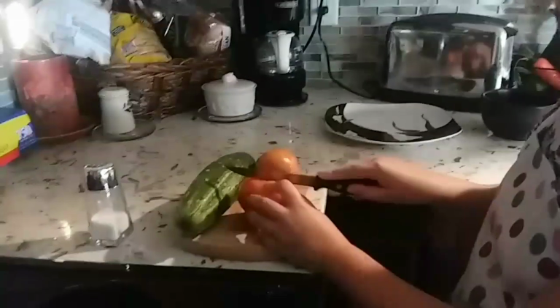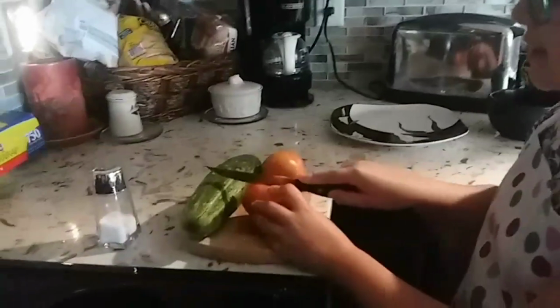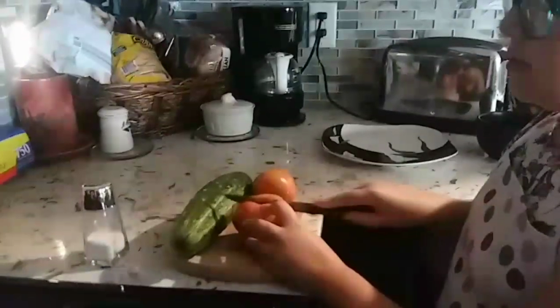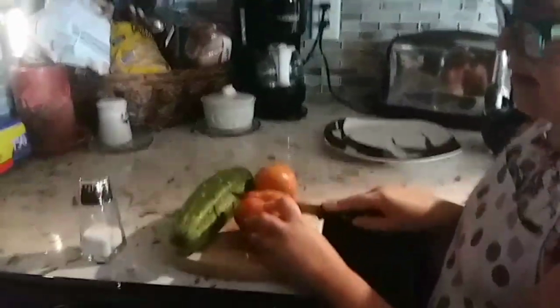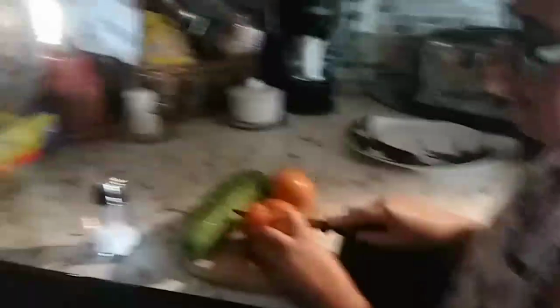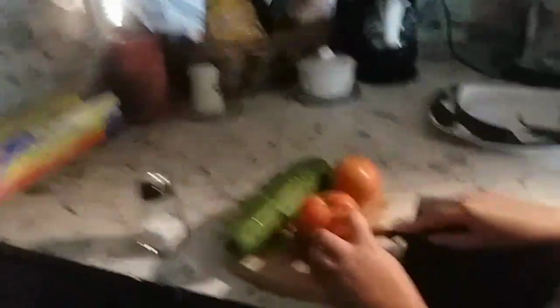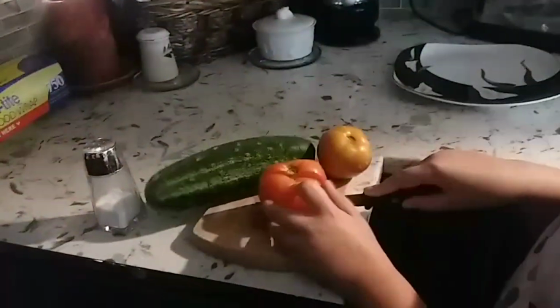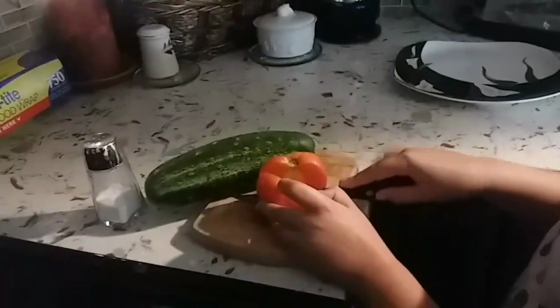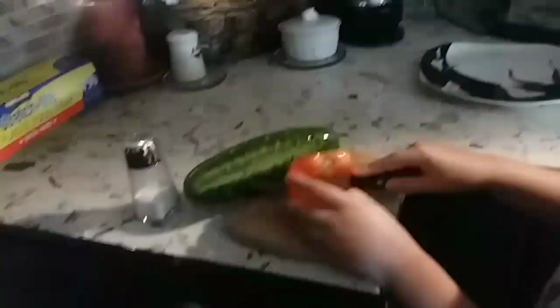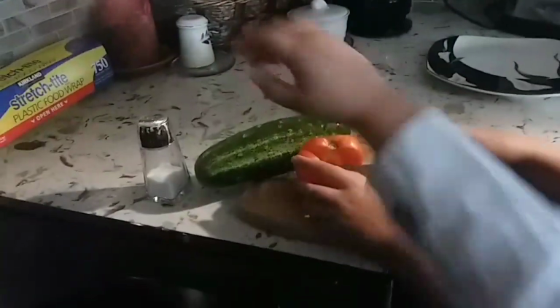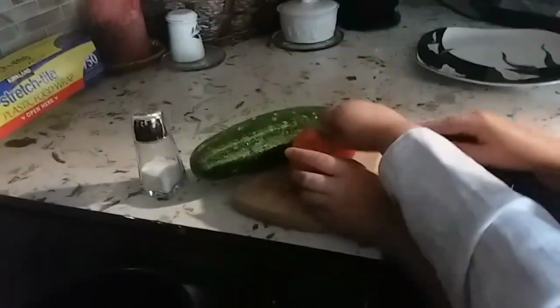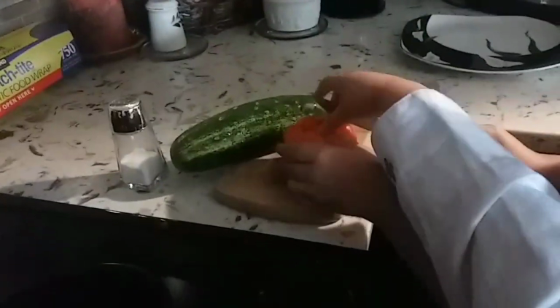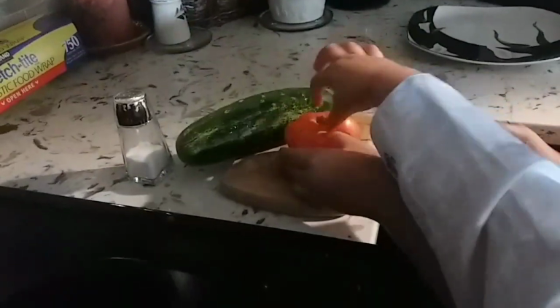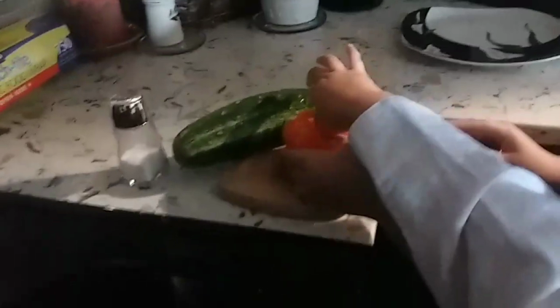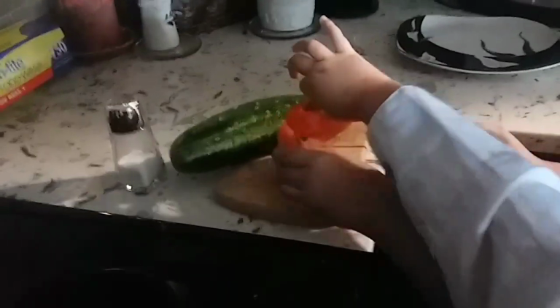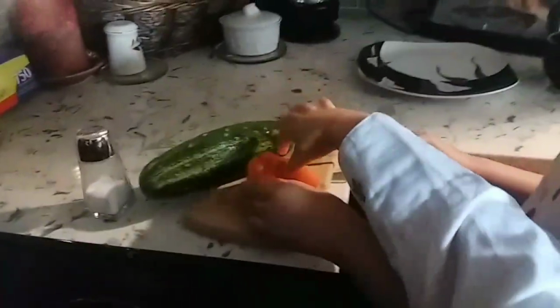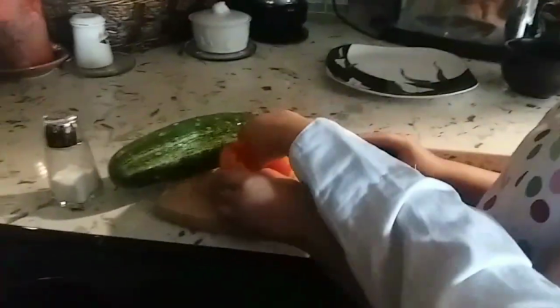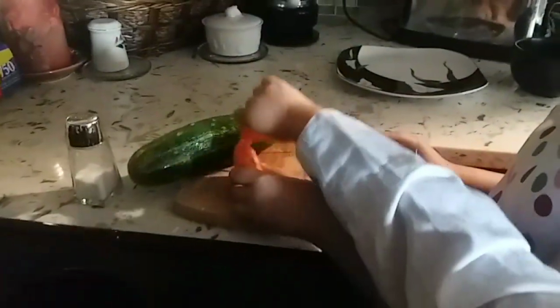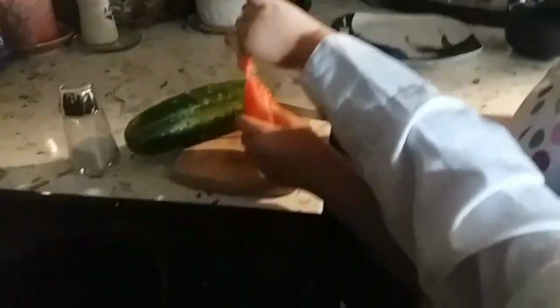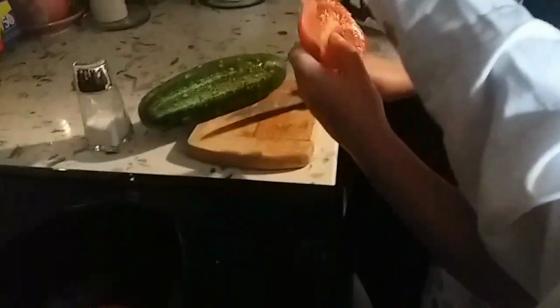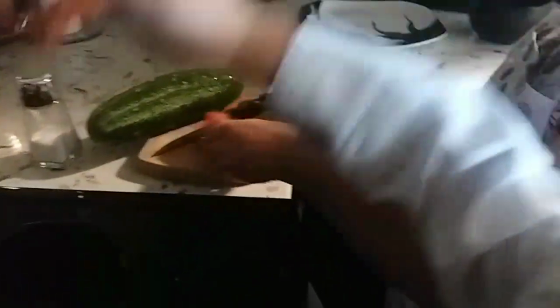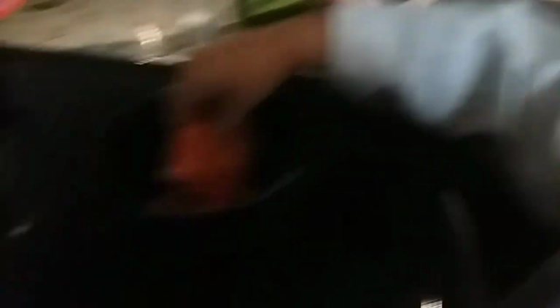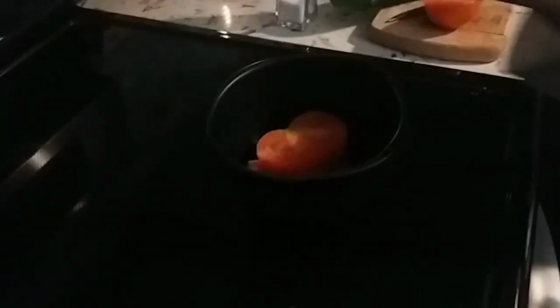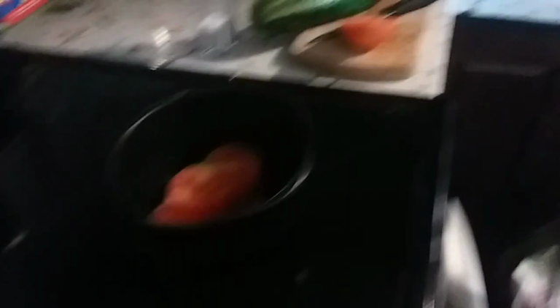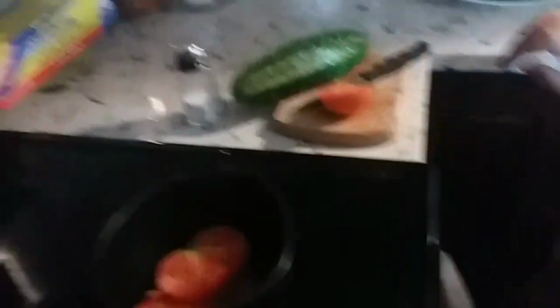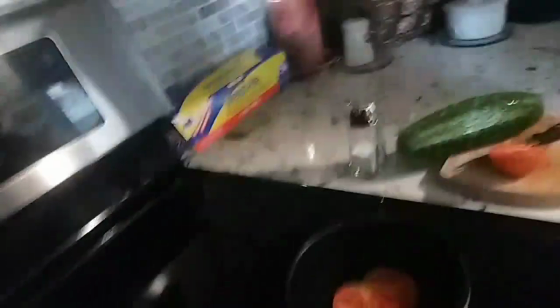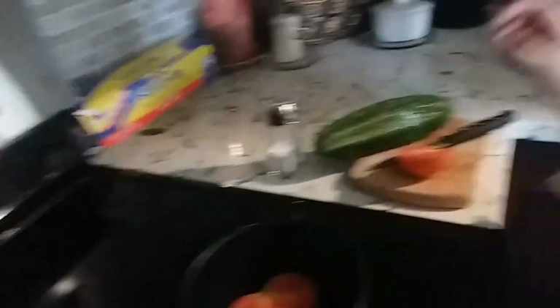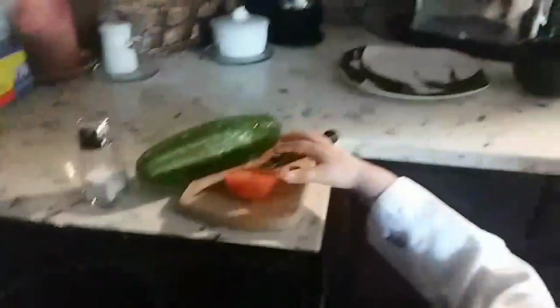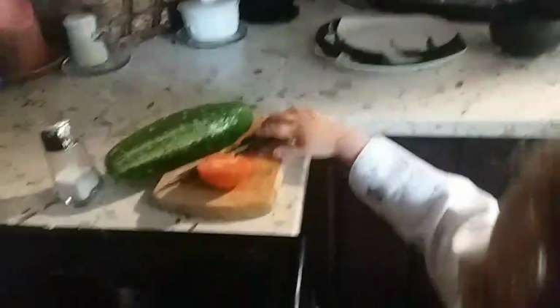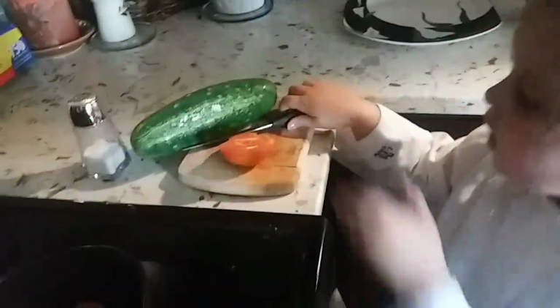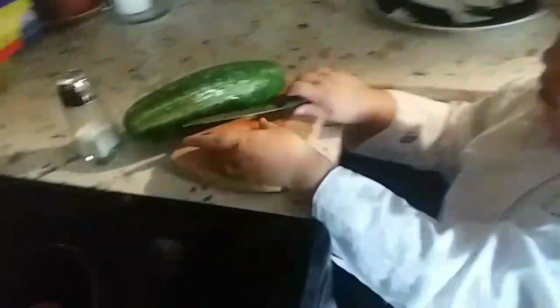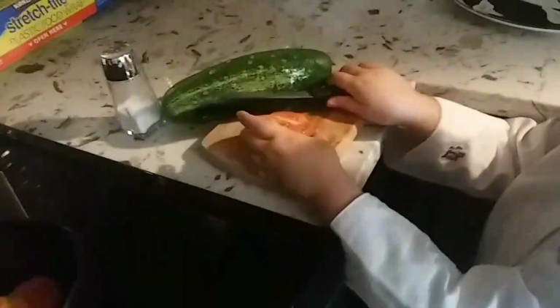Now let's cut the tomatoes. Andrew is going to put the tomatoes in the pot. I have to wash it so I can probably cut it.